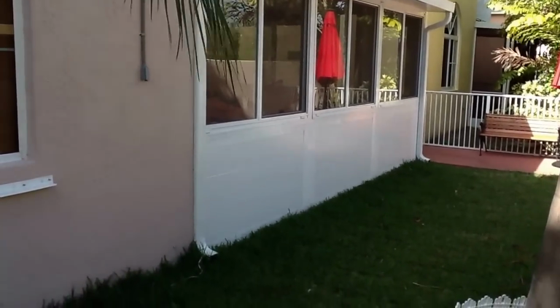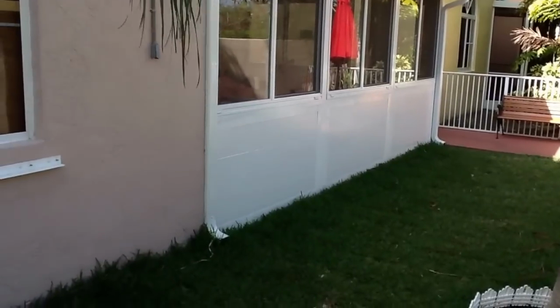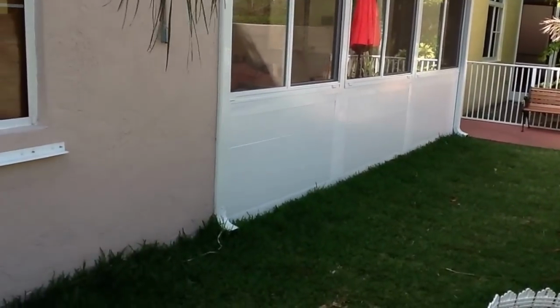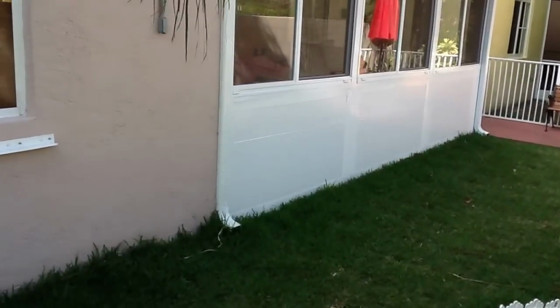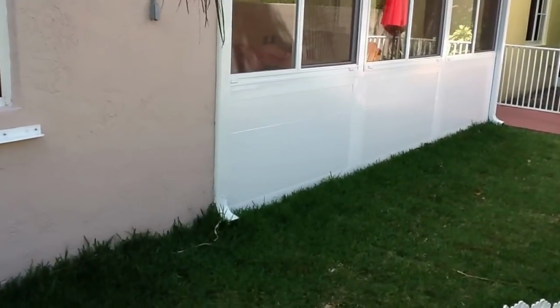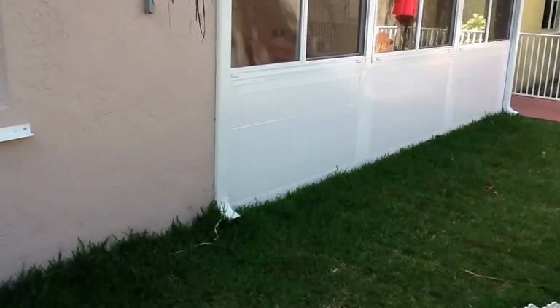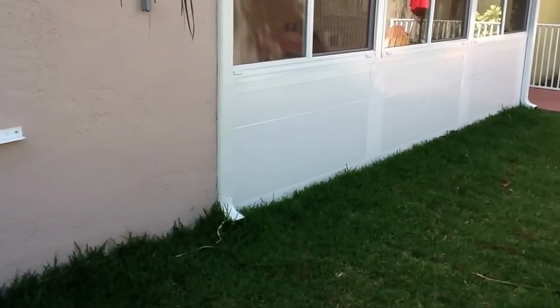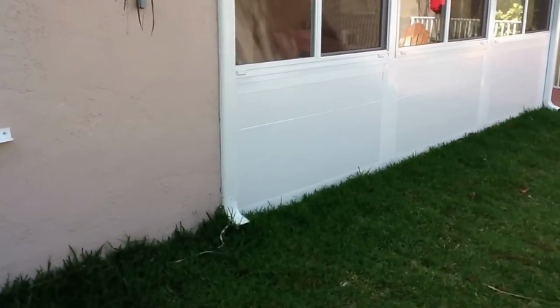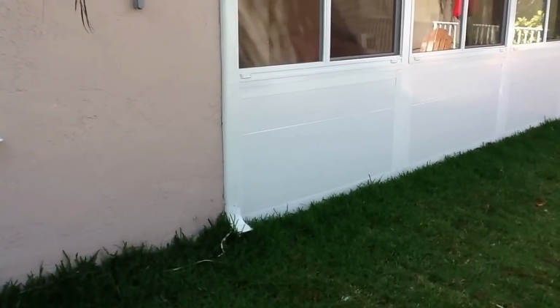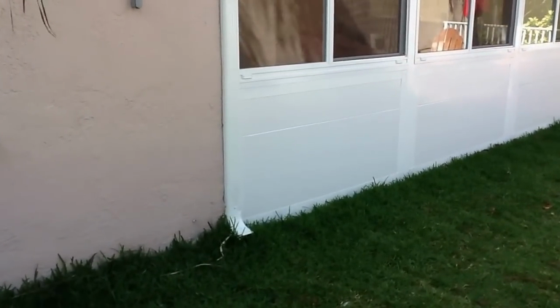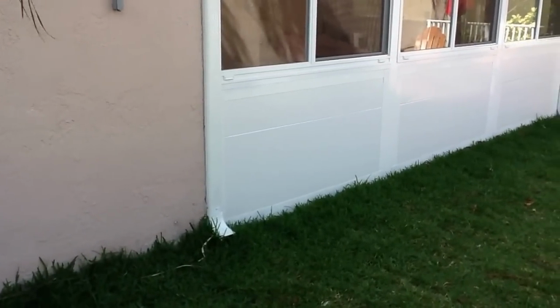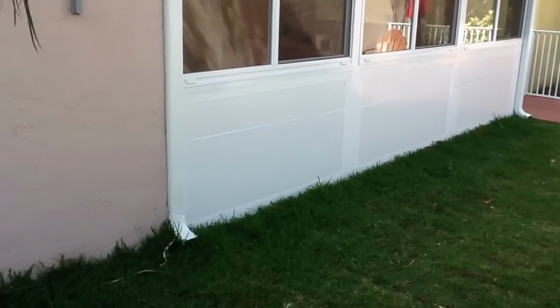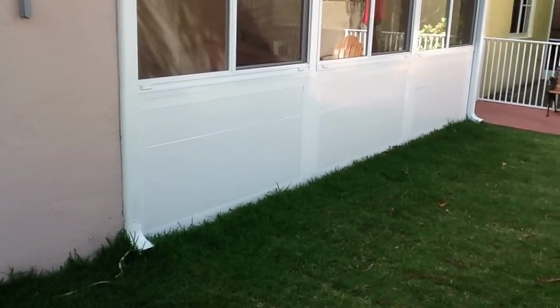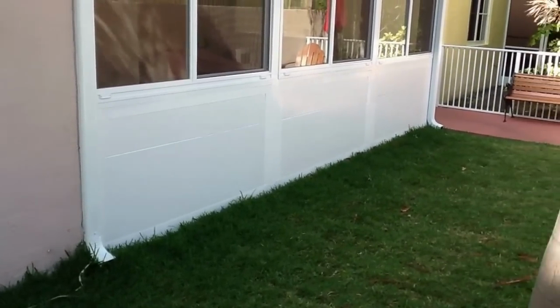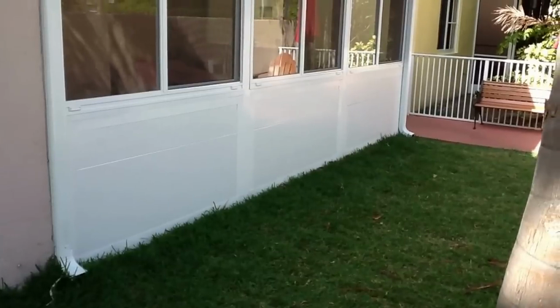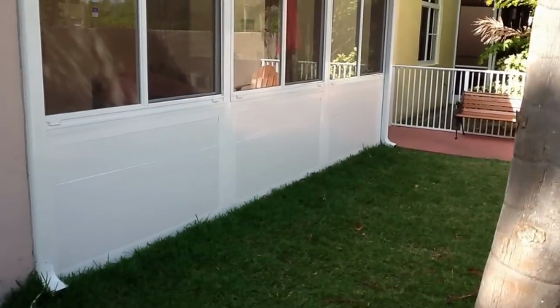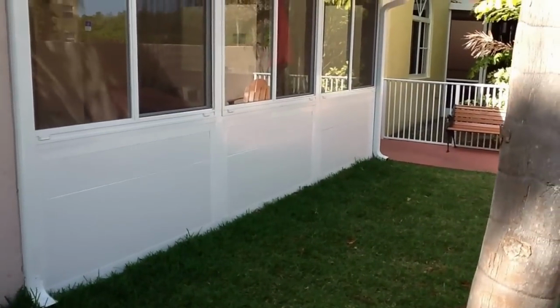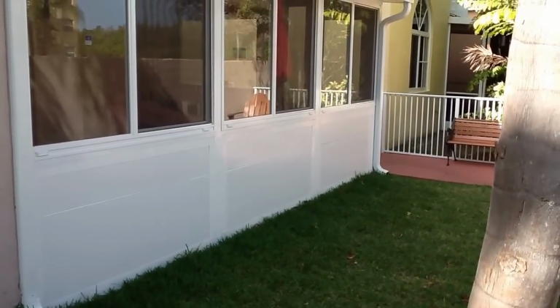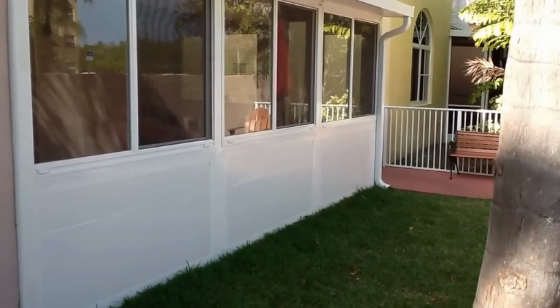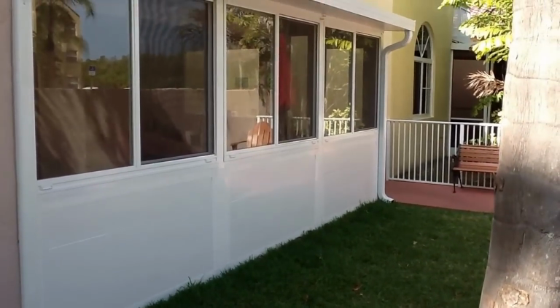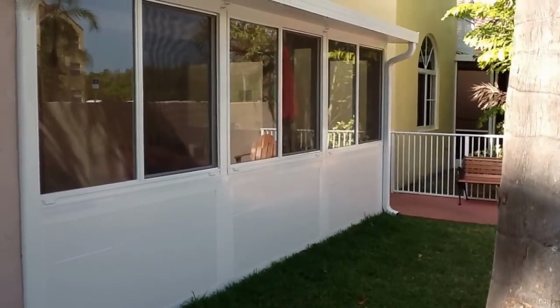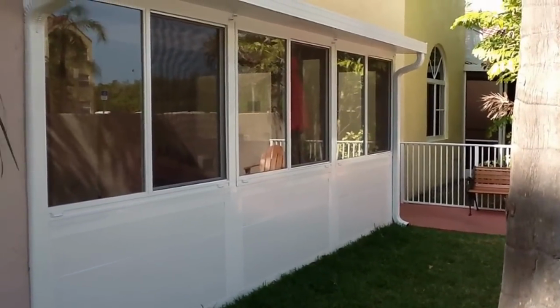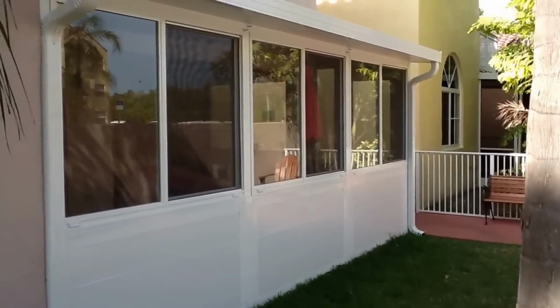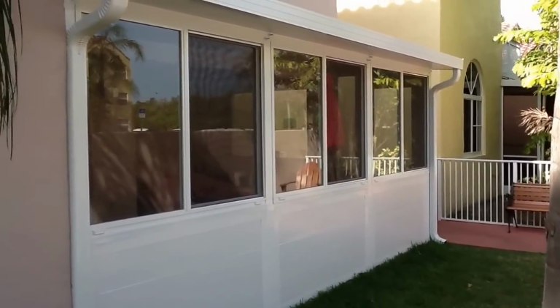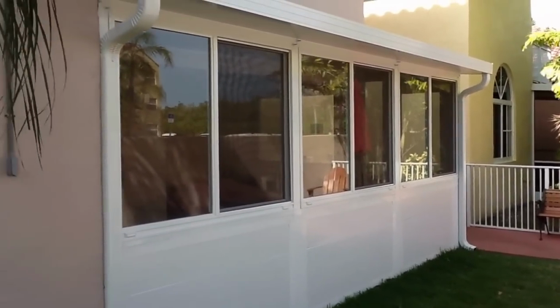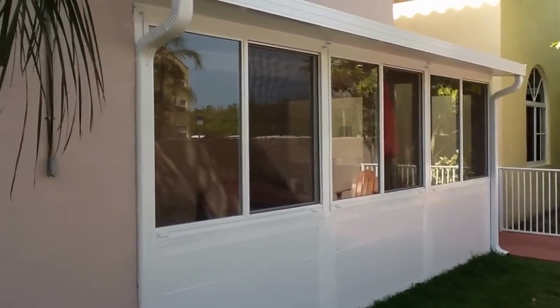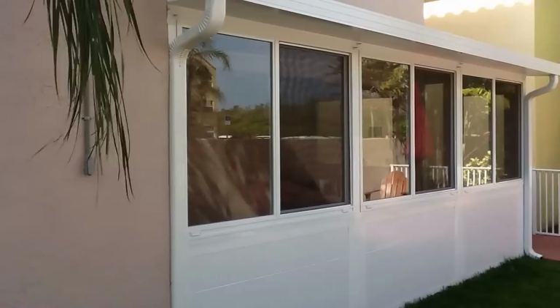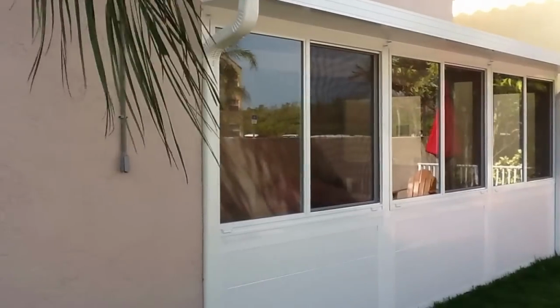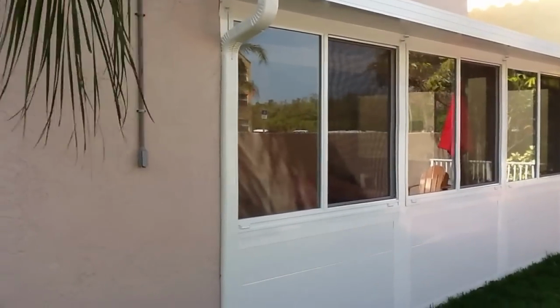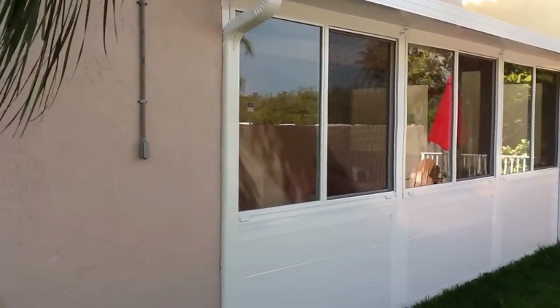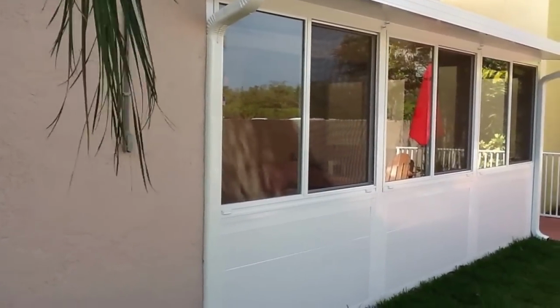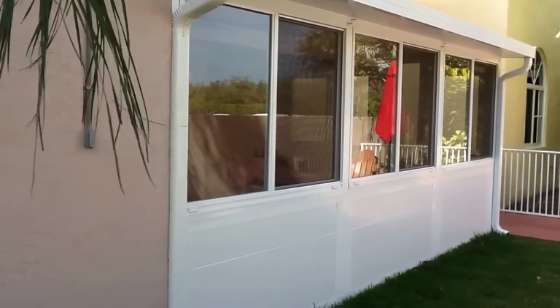We installed an unusually high knee wall because the homeowner has dogs that she didn't want scratching the glass. So we went ahead and installed the knee wall up to 36 inches in height. Then we installed Miami-Dade product approved large missile impact glass windows.